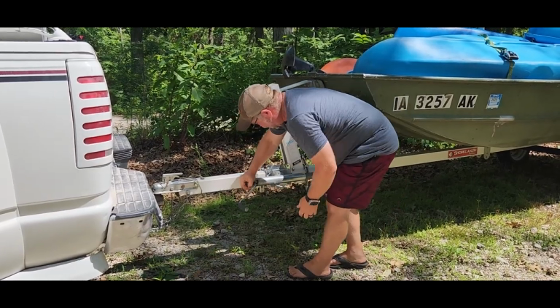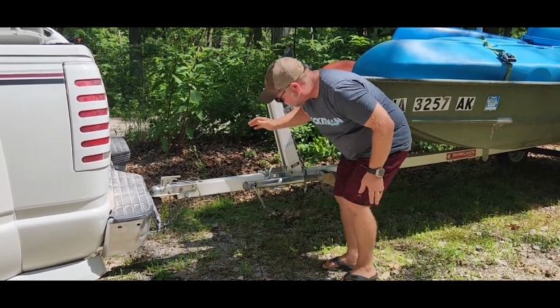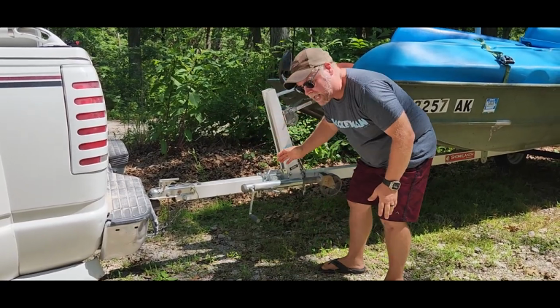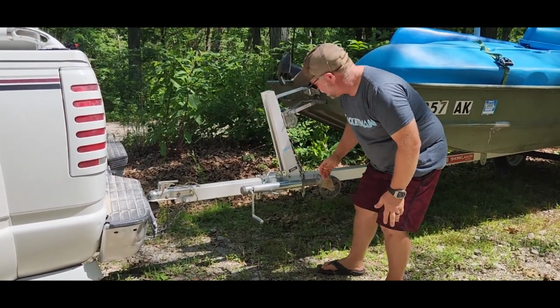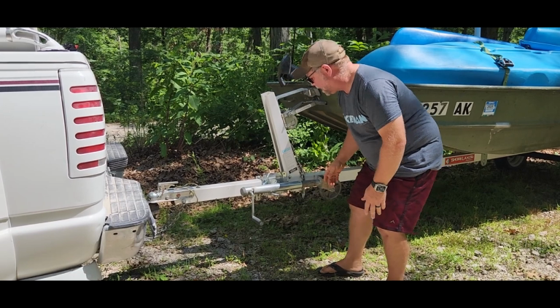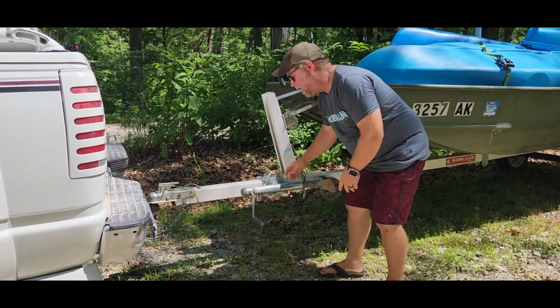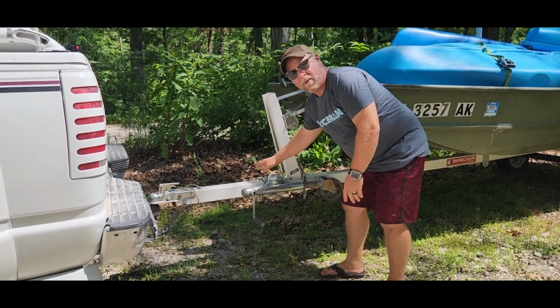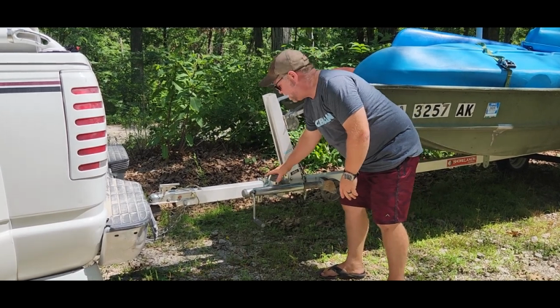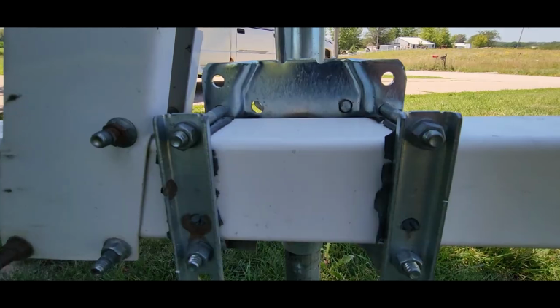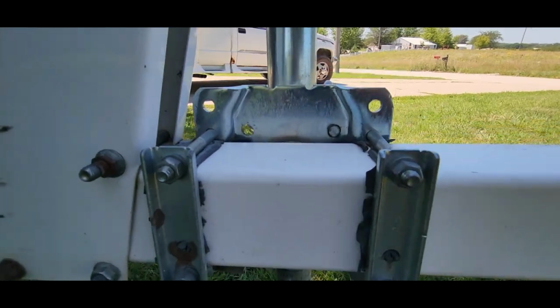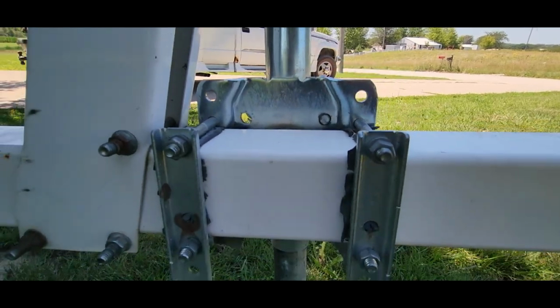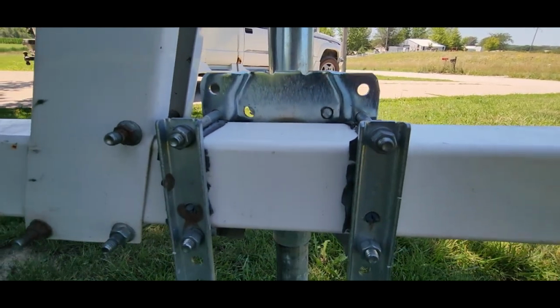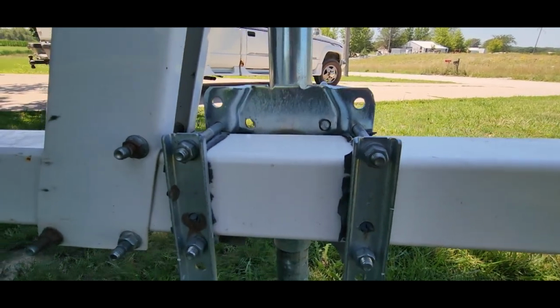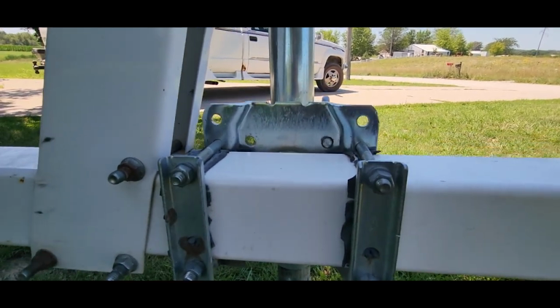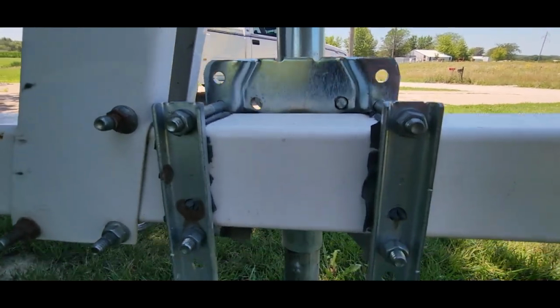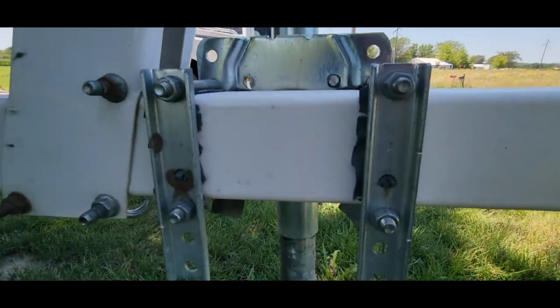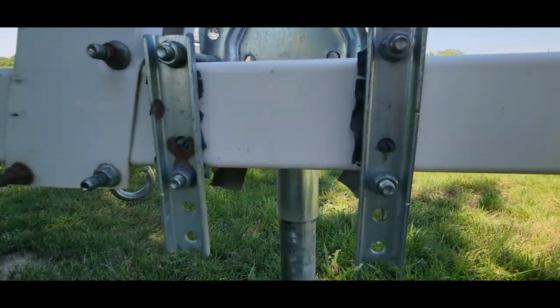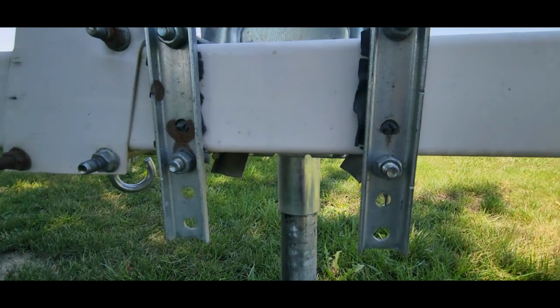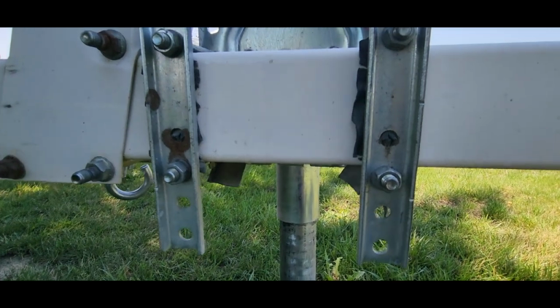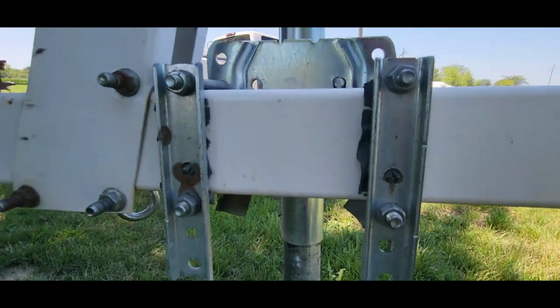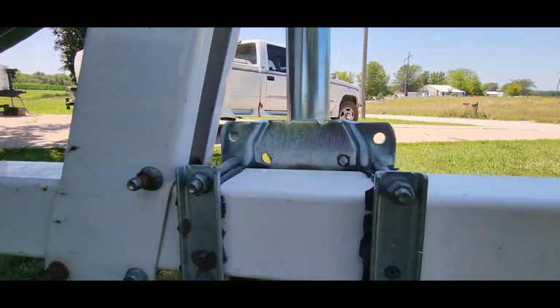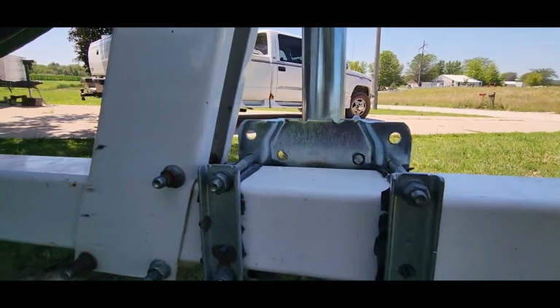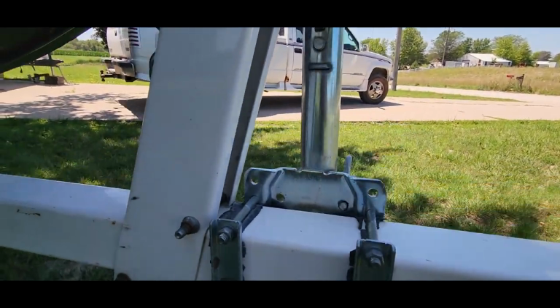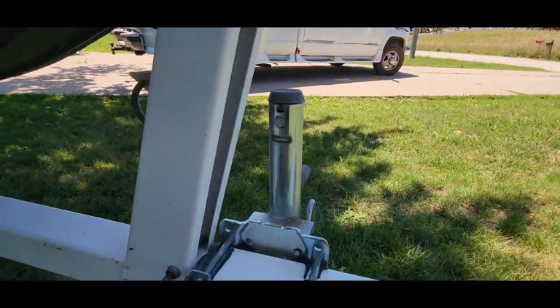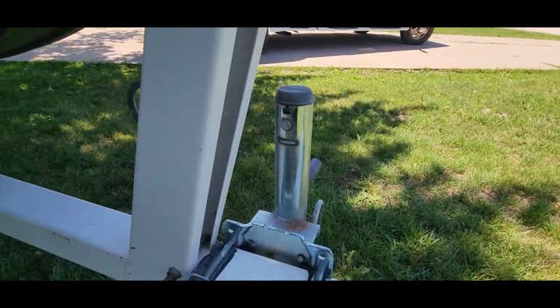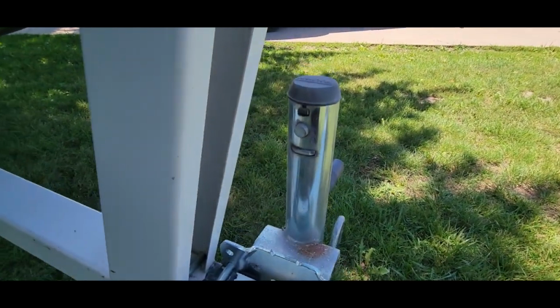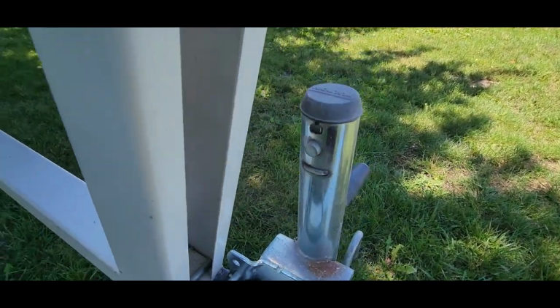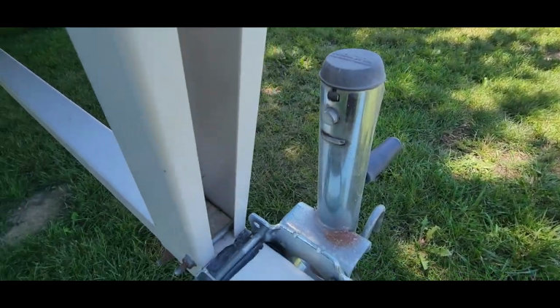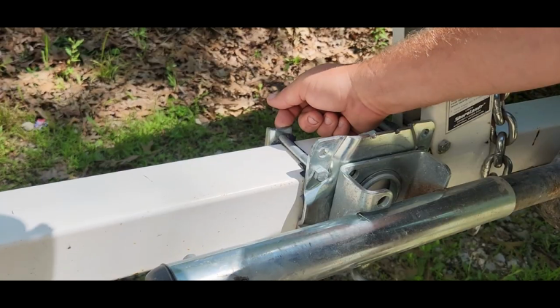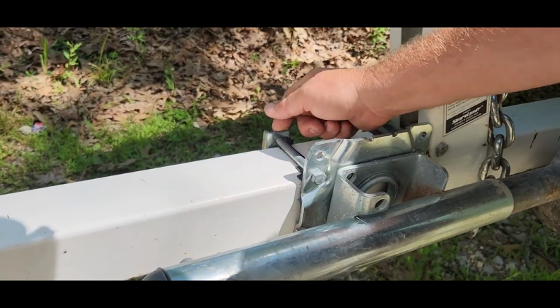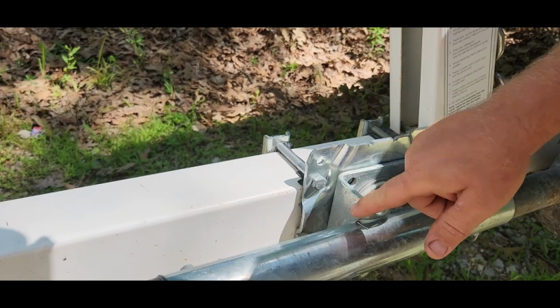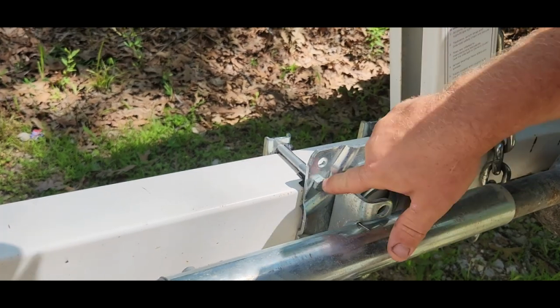And just lock that into place just like that. Now I want you to notice that when you install this, it's just four long bolts and there's a piece of rubber that you can put underneath so that you don't scratch up your trailer tongue. You've also got a bracket on the back side.